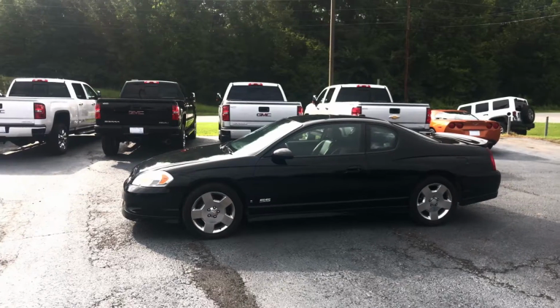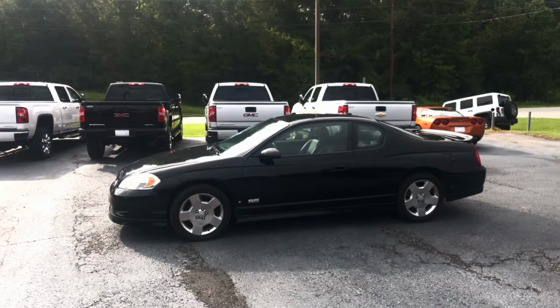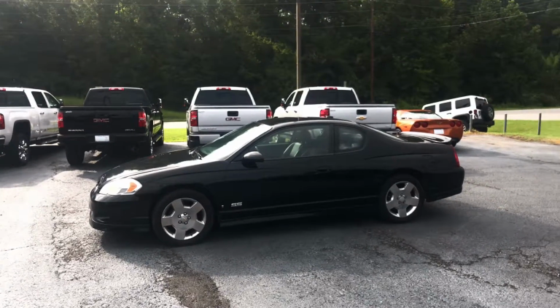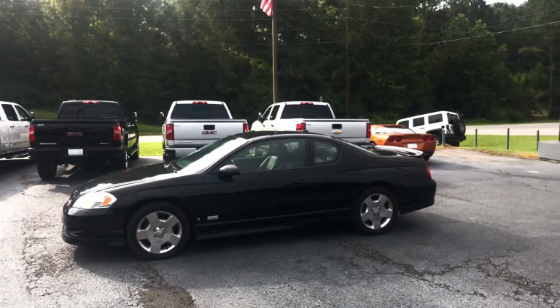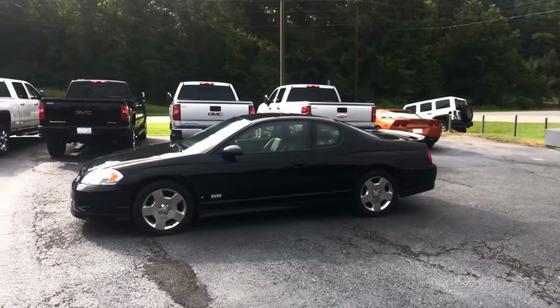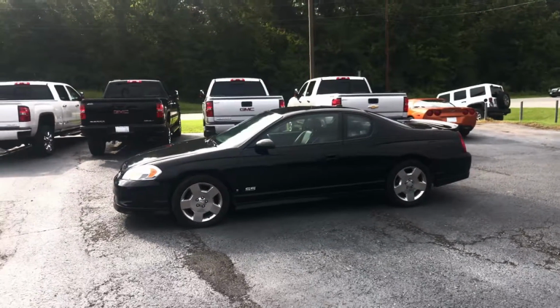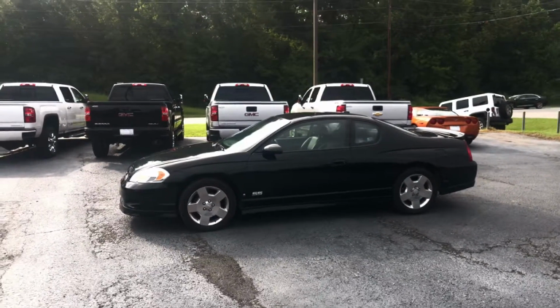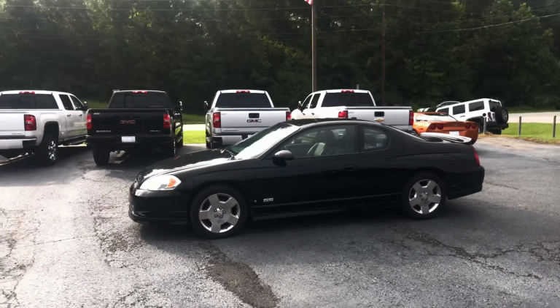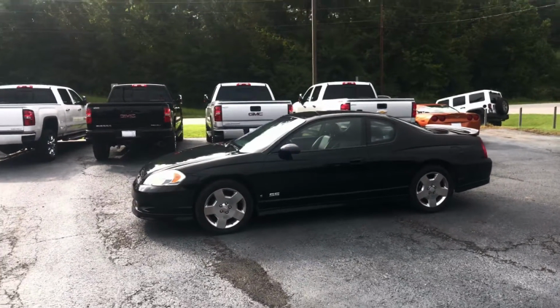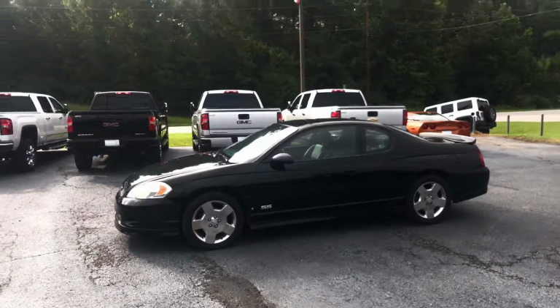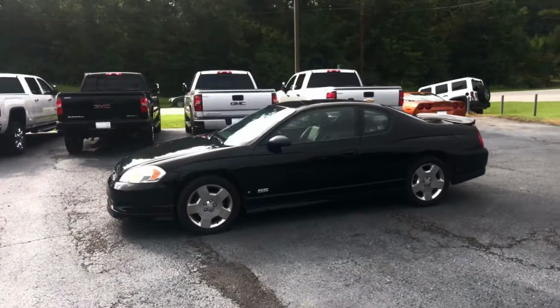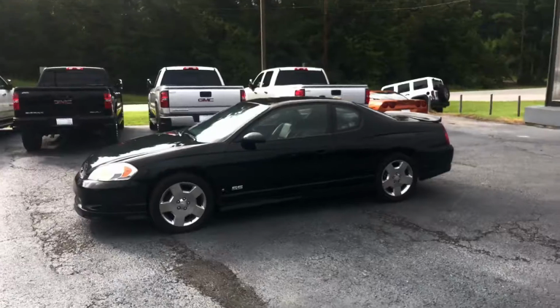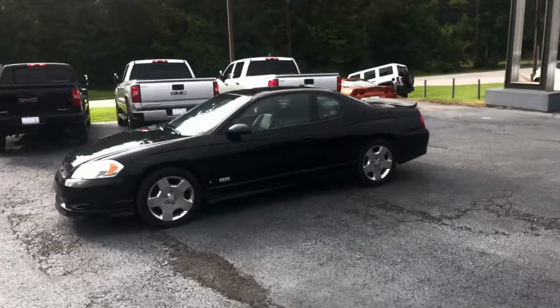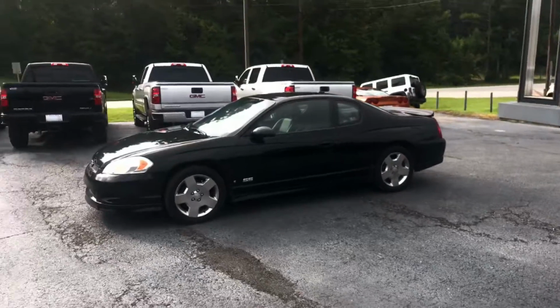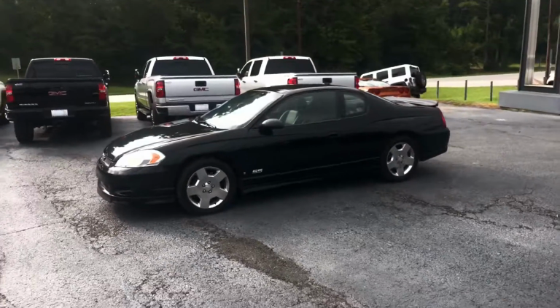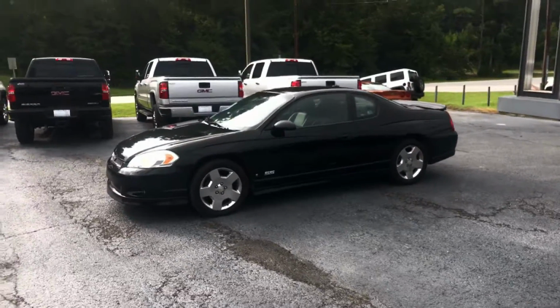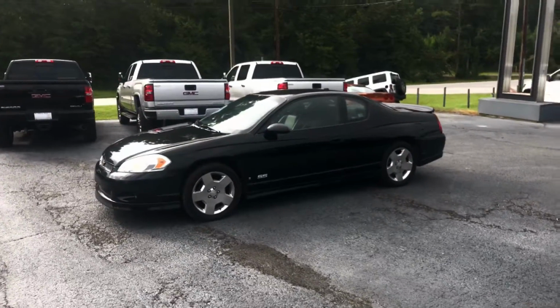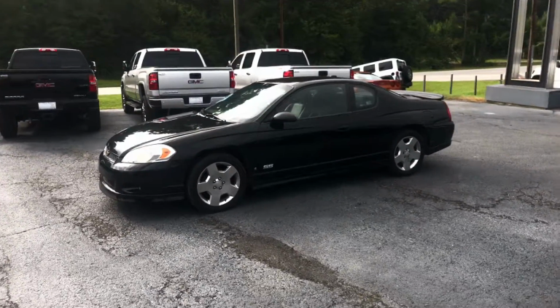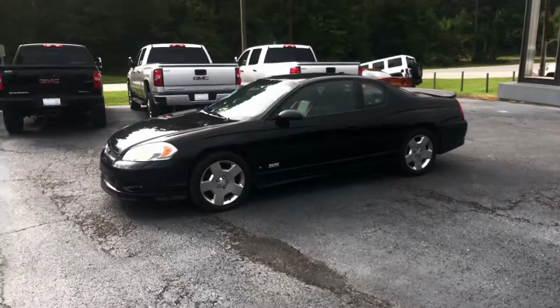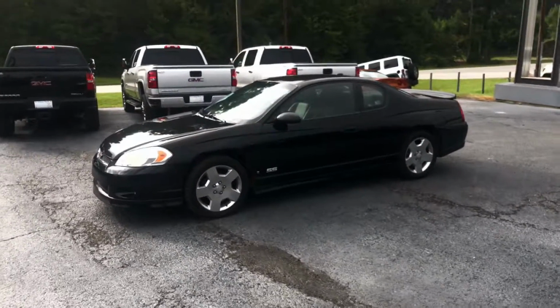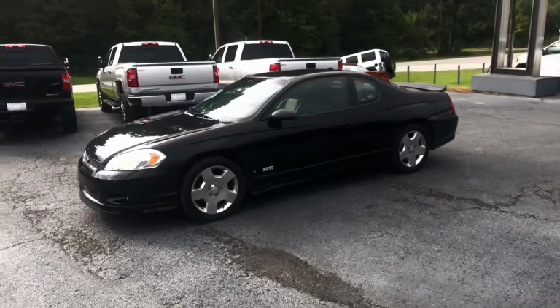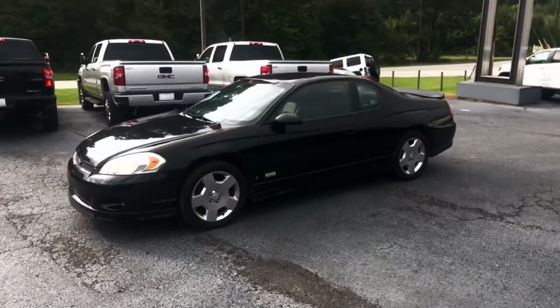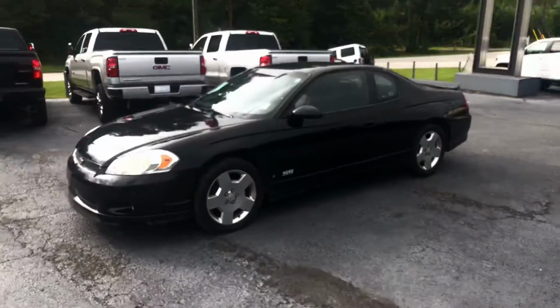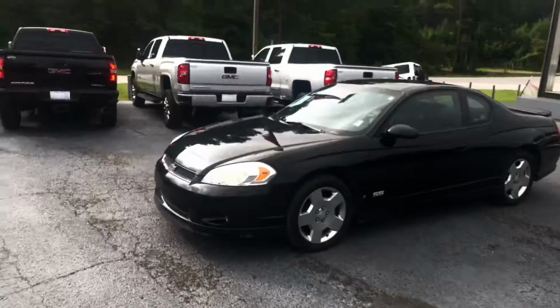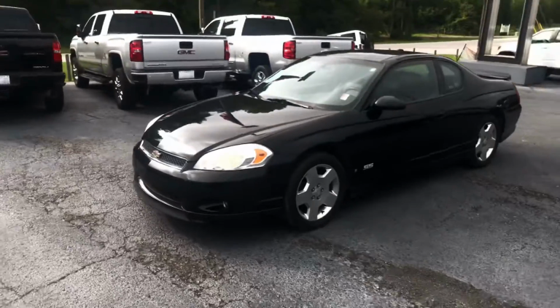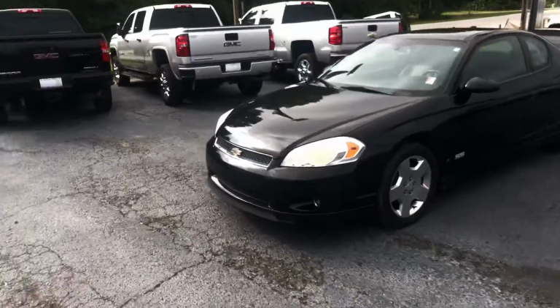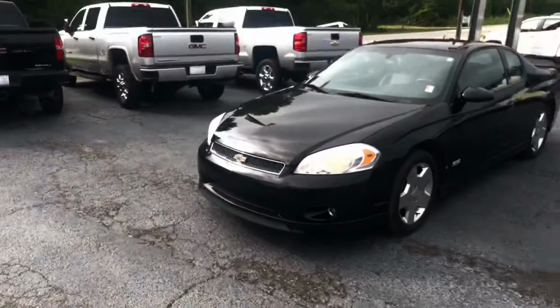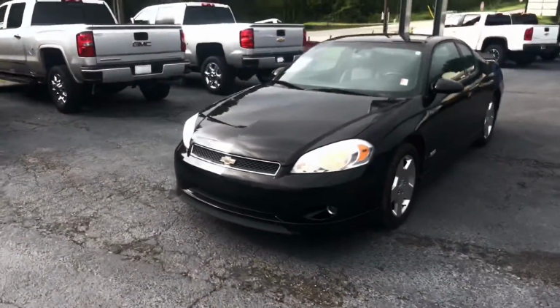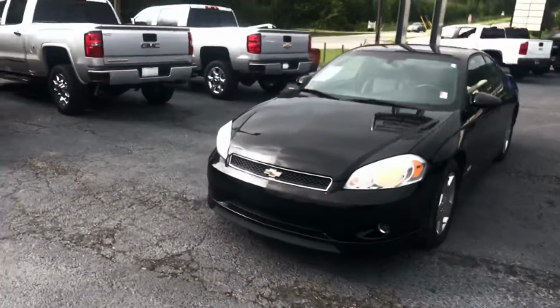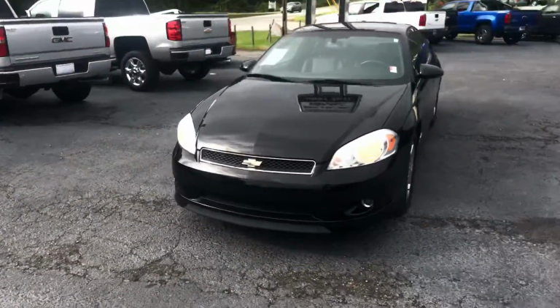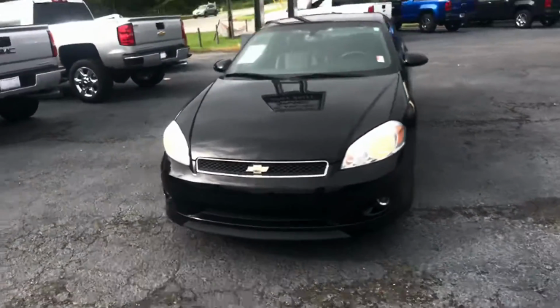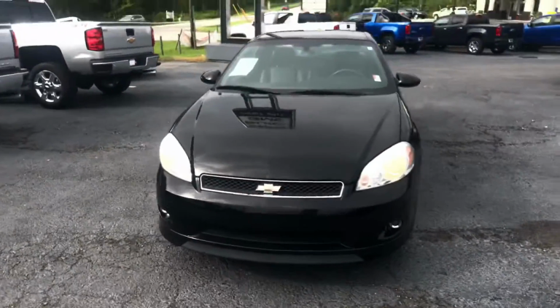Hey Brad, this is Brad here at Jimmy Britt Chevrolet in Greensboro, Georgia. Just wanted to introduce myself and make you a quick video of this beautiful 2006 Chevrolet Monte Carlo SS. Go ahead and walk around to the front for you so you can get a good look at this front end.